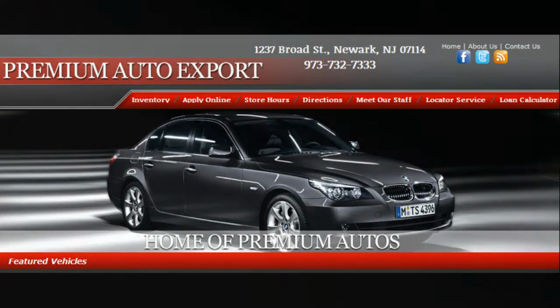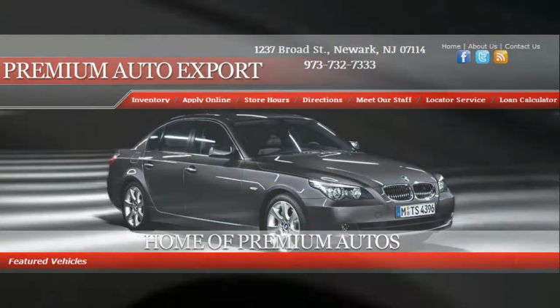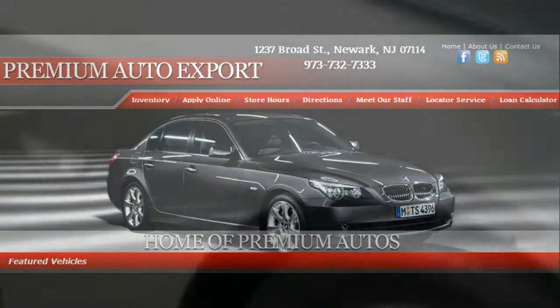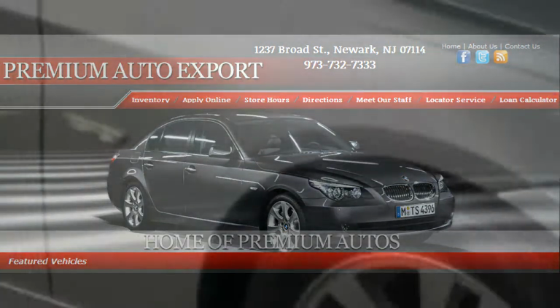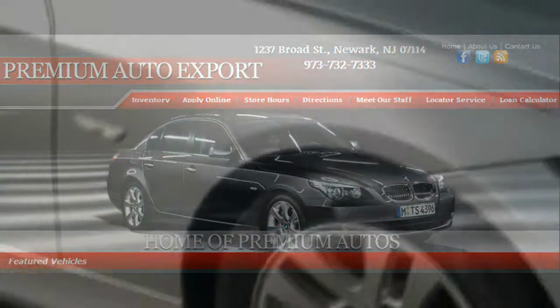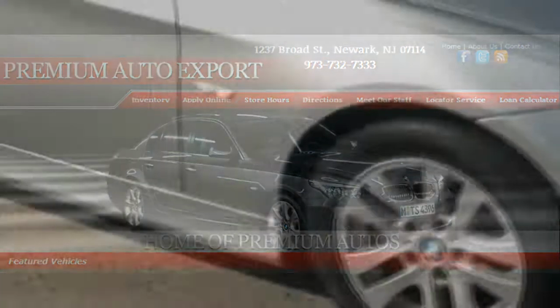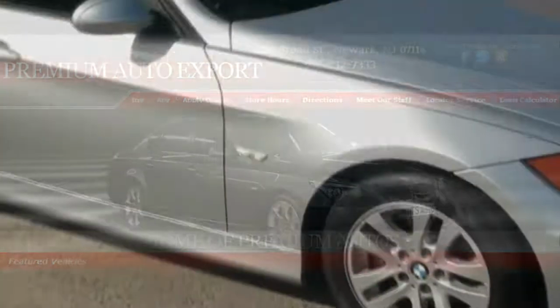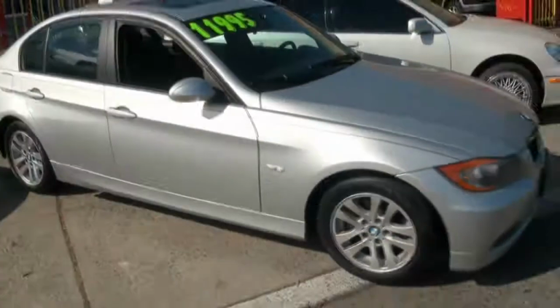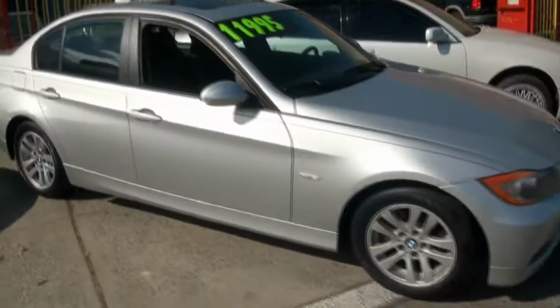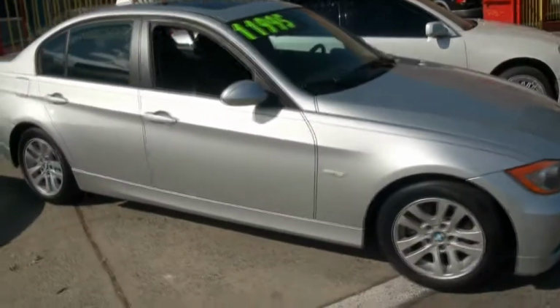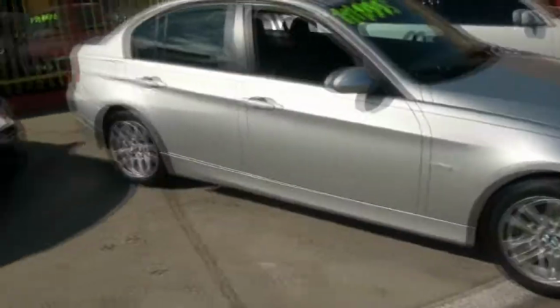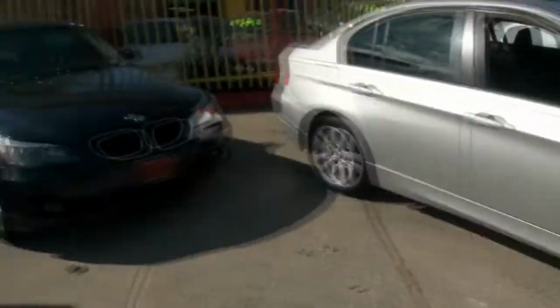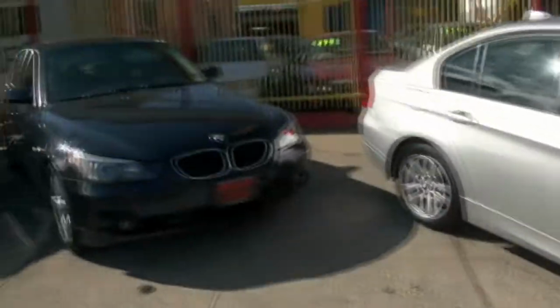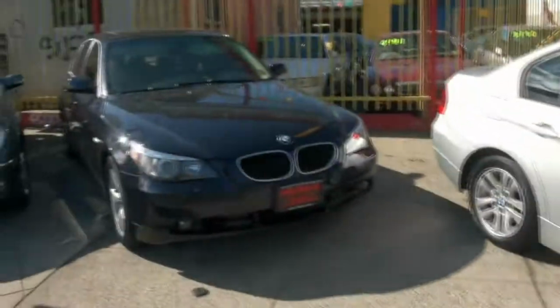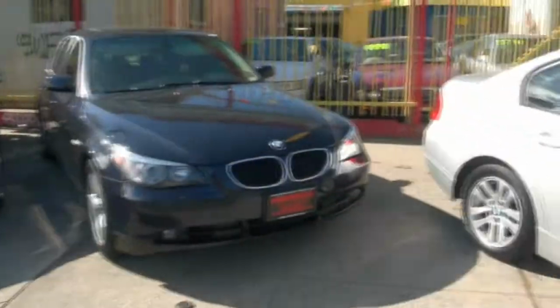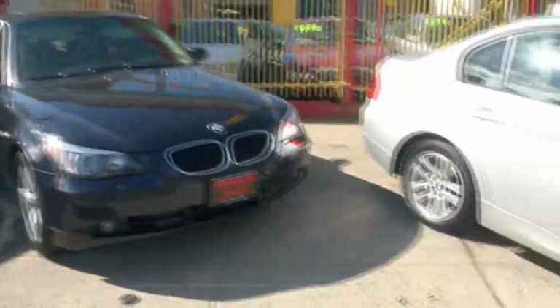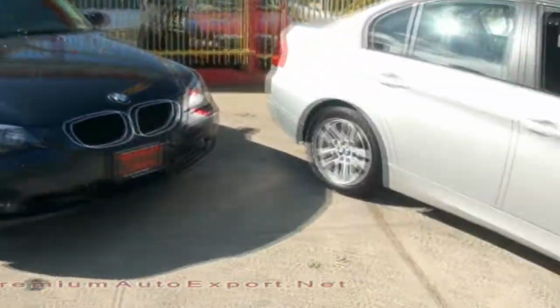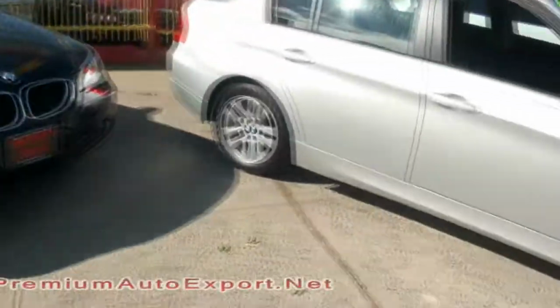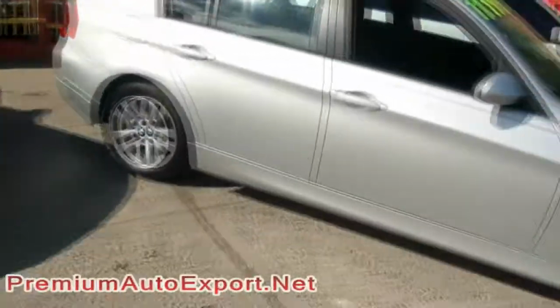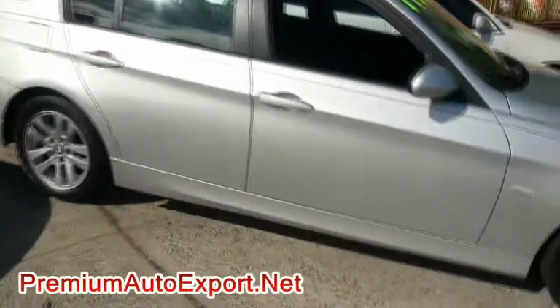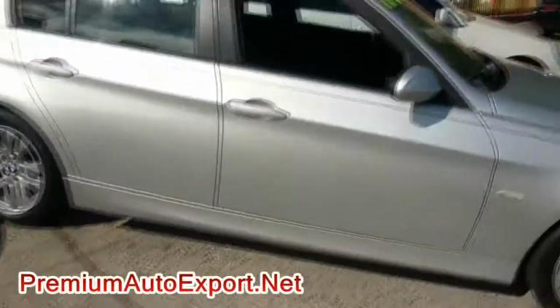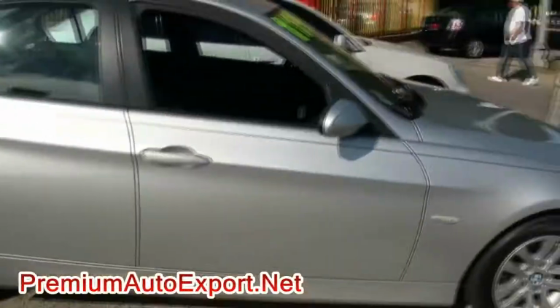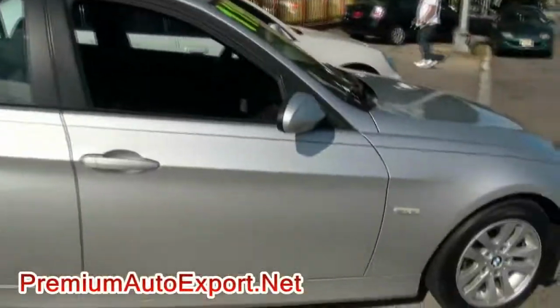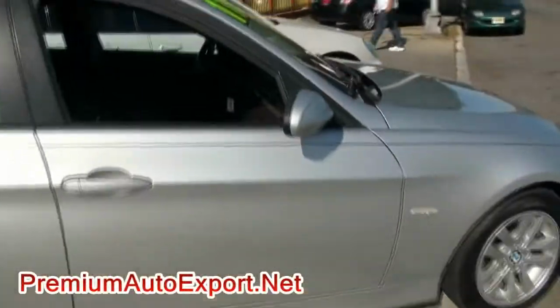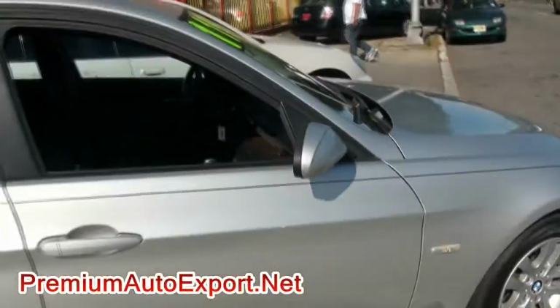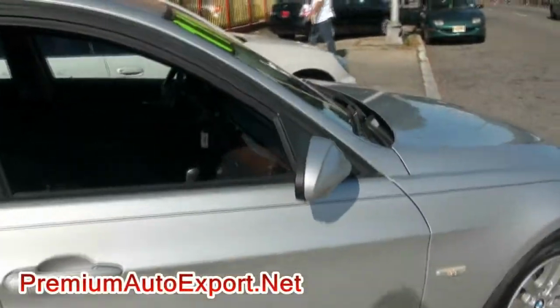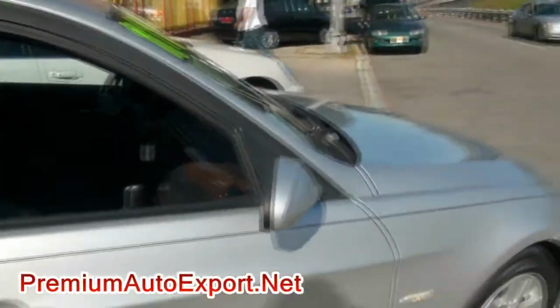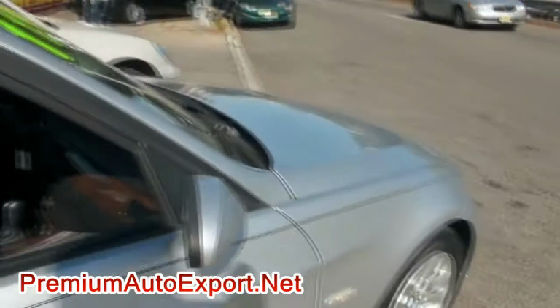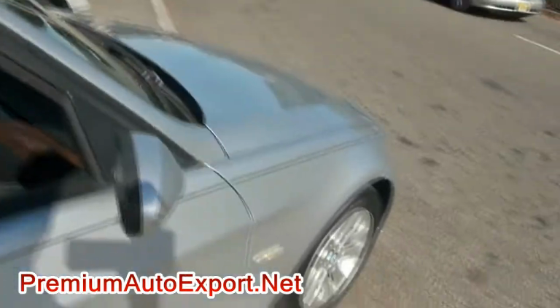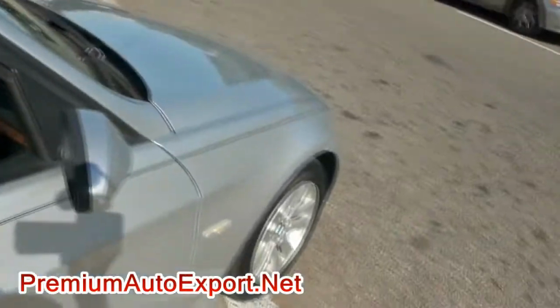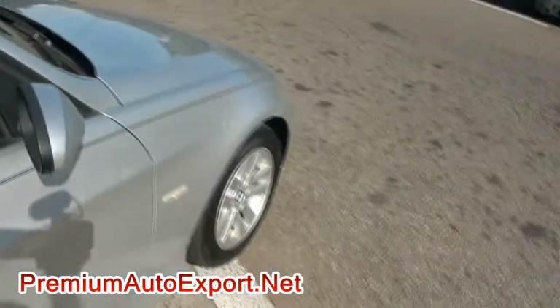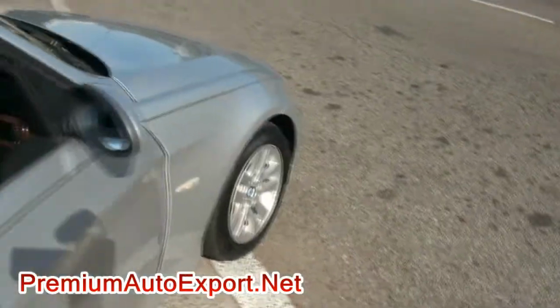BMW 3 Series, brought to you by Premium Auto Export. I have this other 5 Series available too. It's a lot of 3 Series here actually. This one is a 325i.